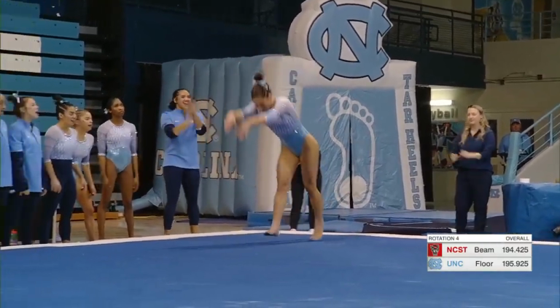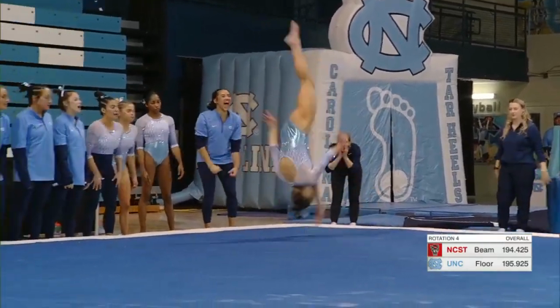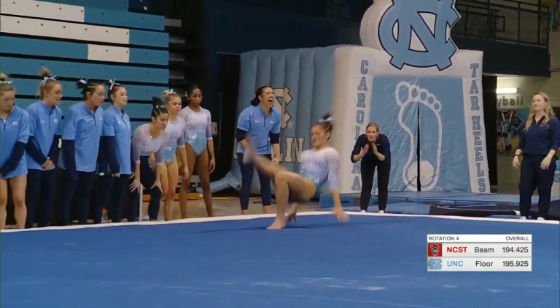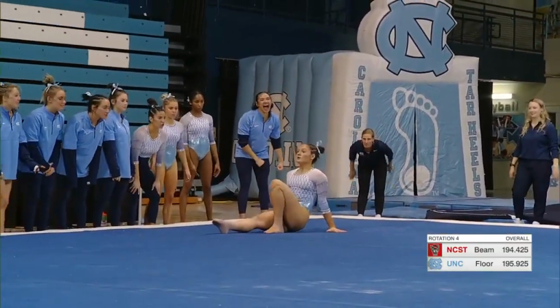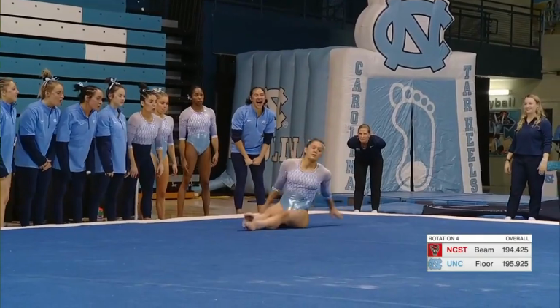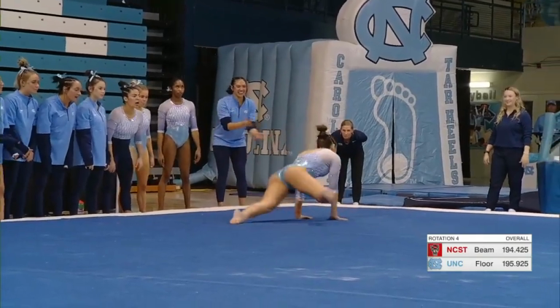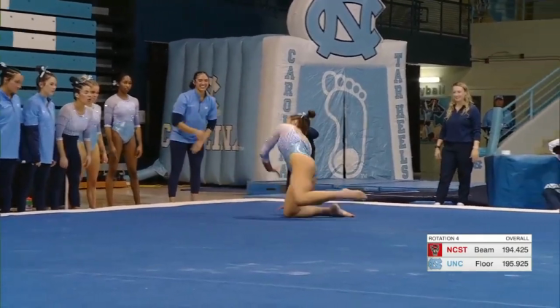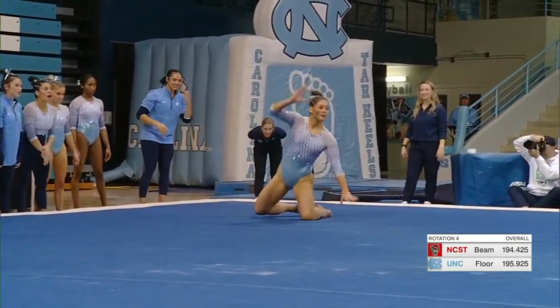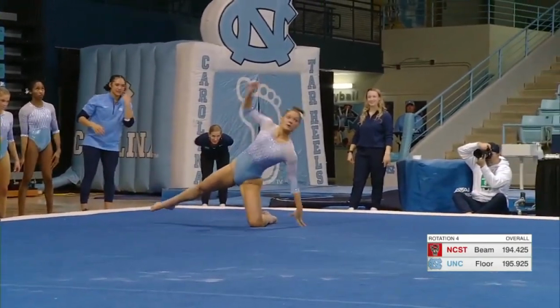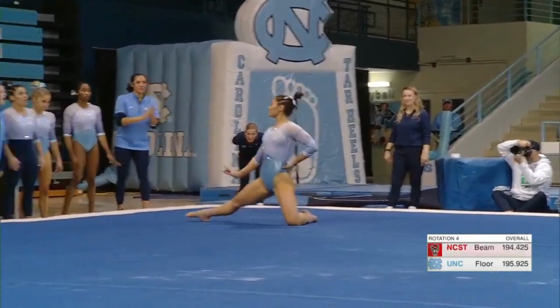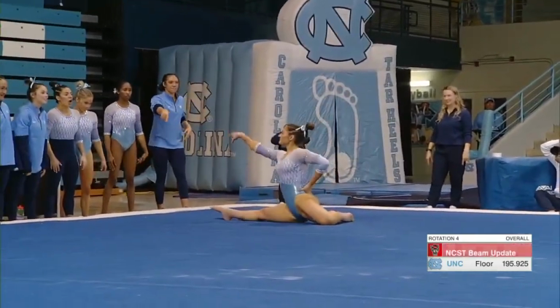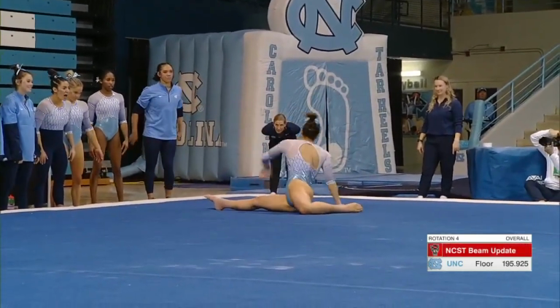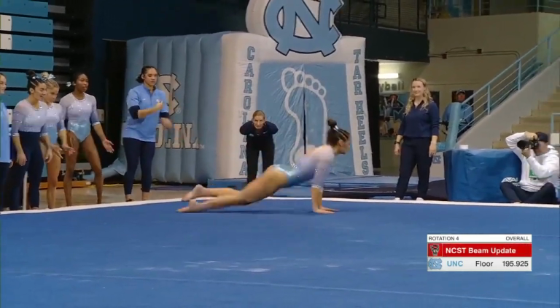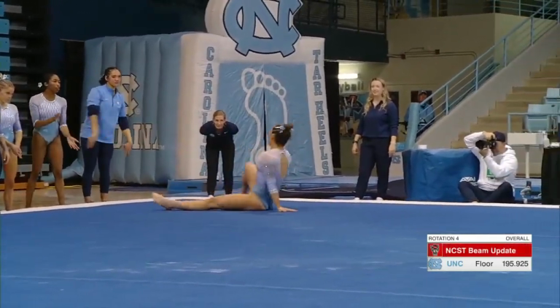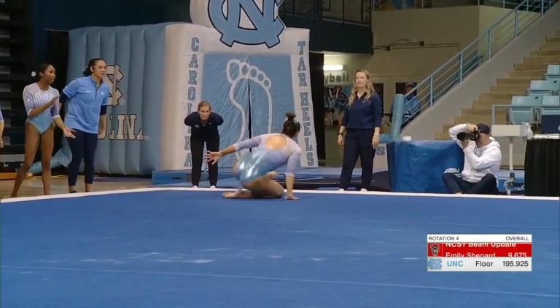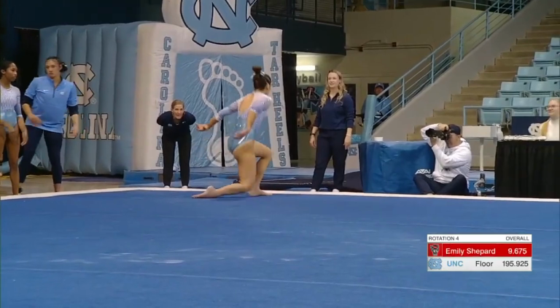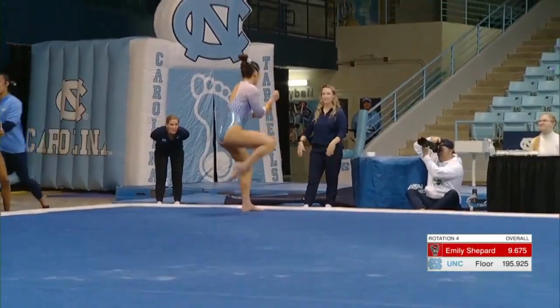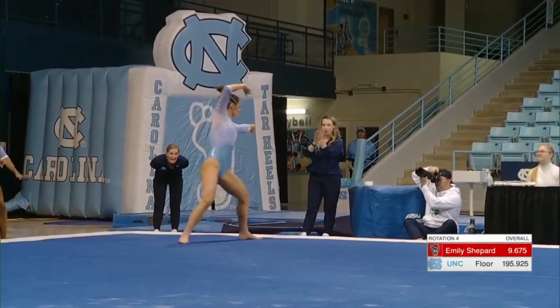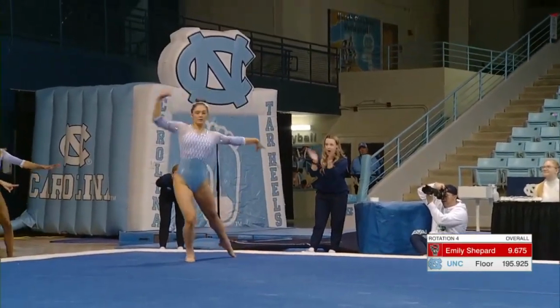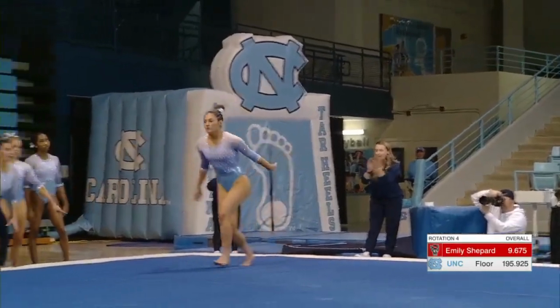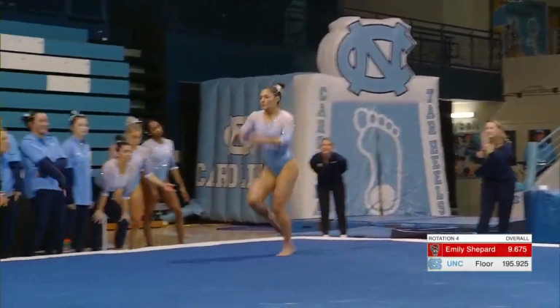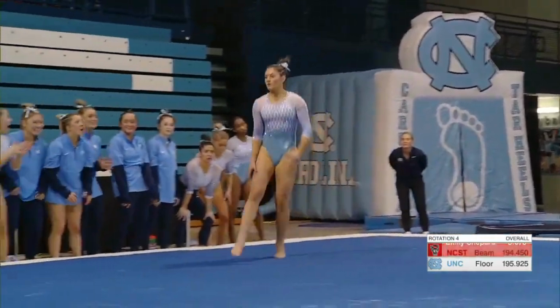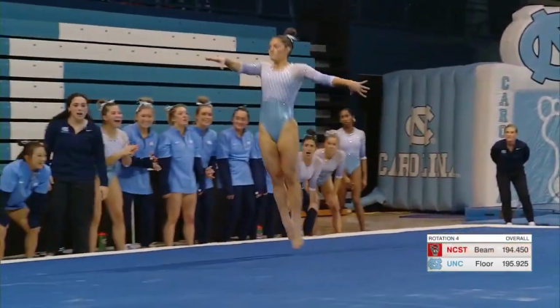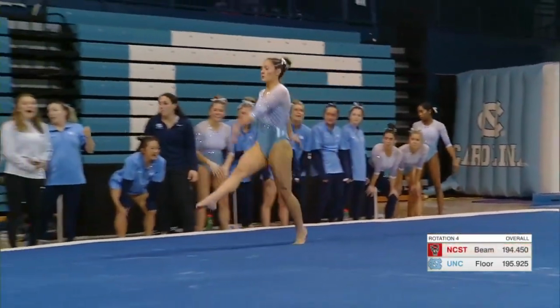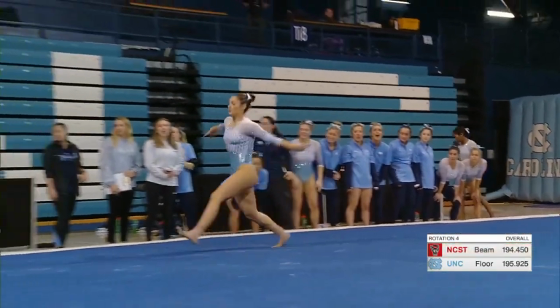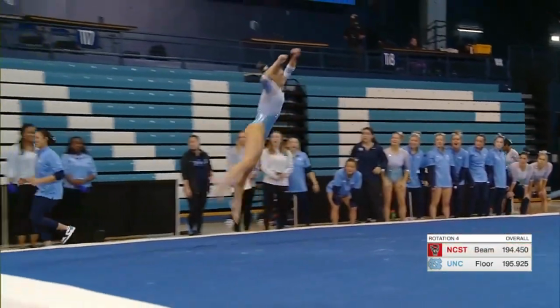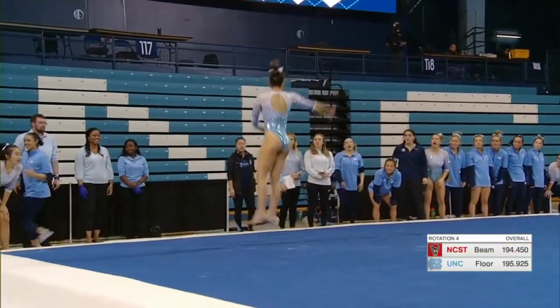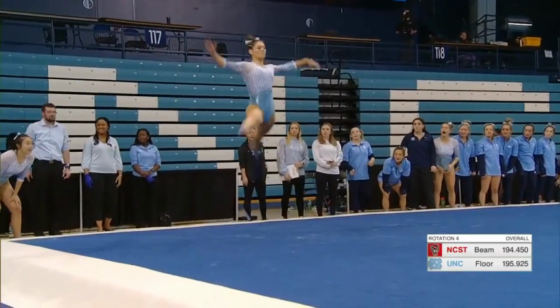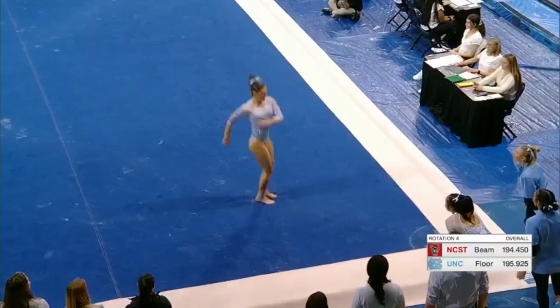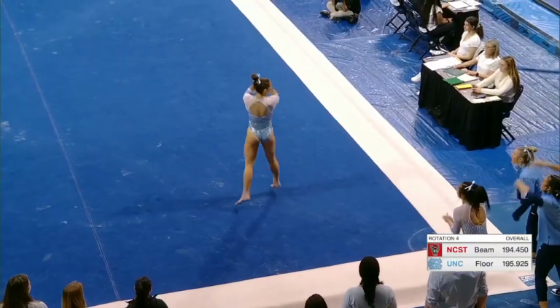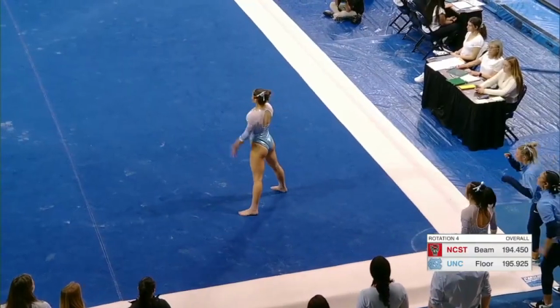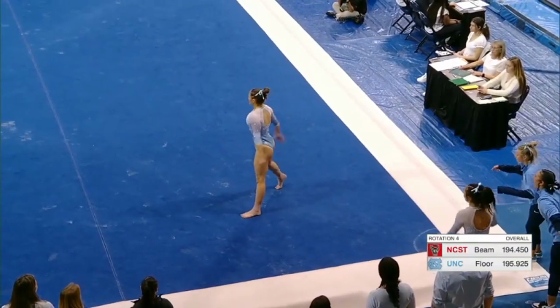3.98 already tonight: 9.8 on vault, 9.85 on bars, 9.875 on beam. You see the NC State score come in — the Wolfpack will finish with a 194.45.